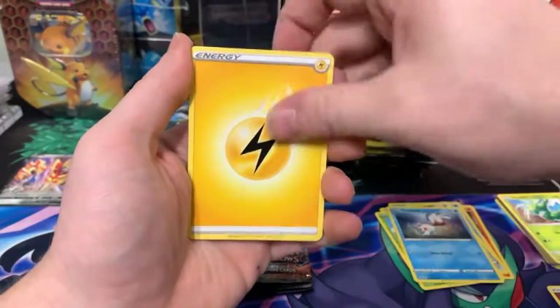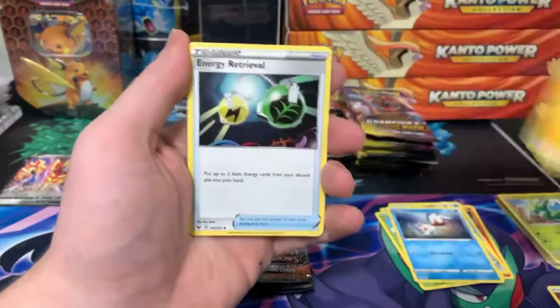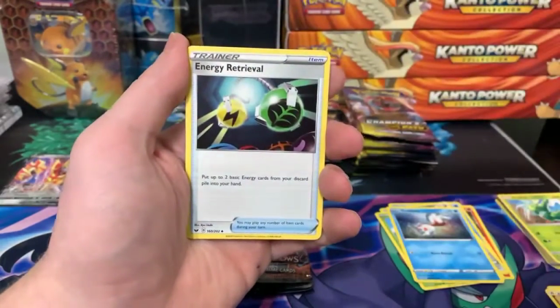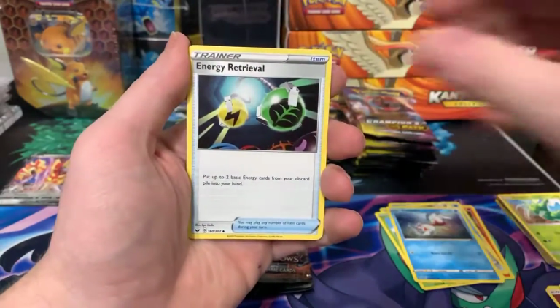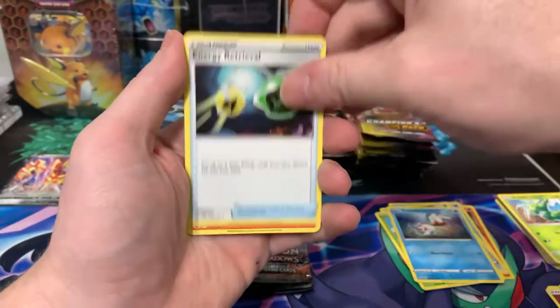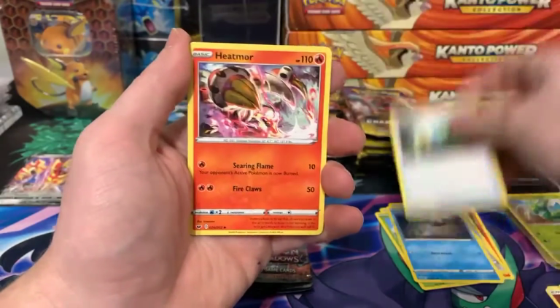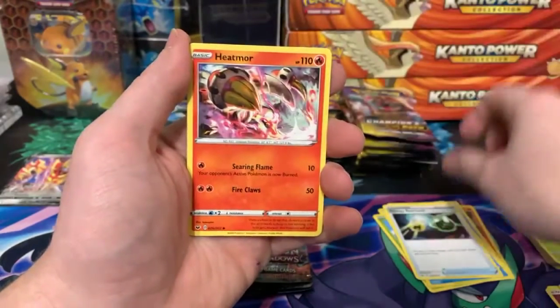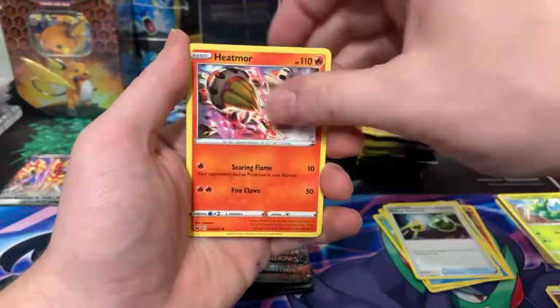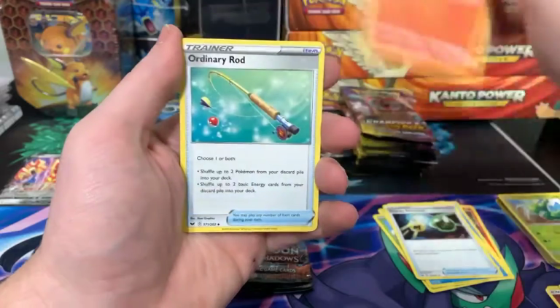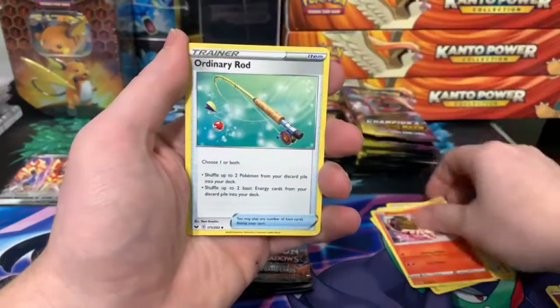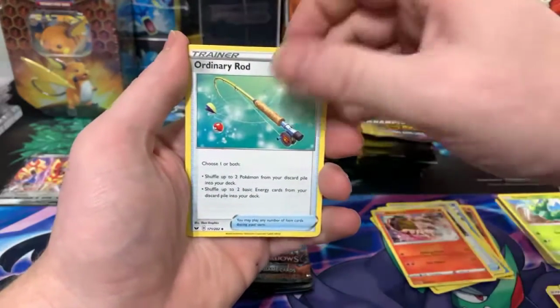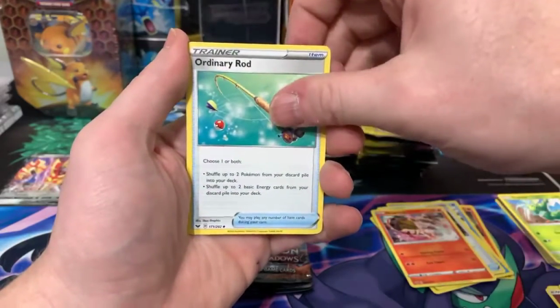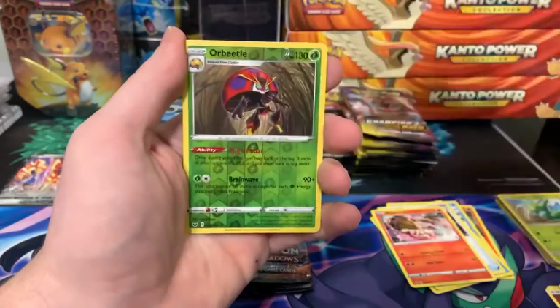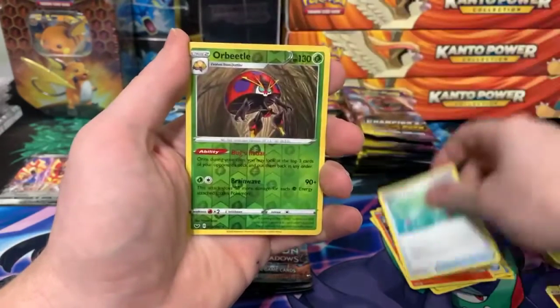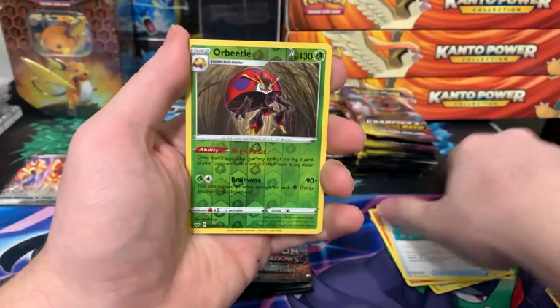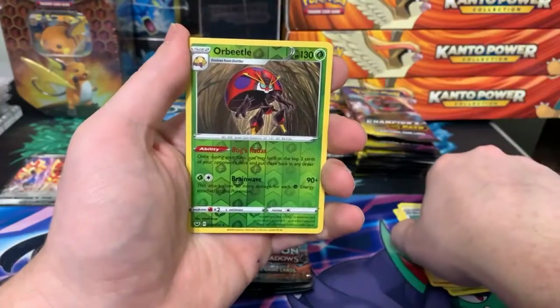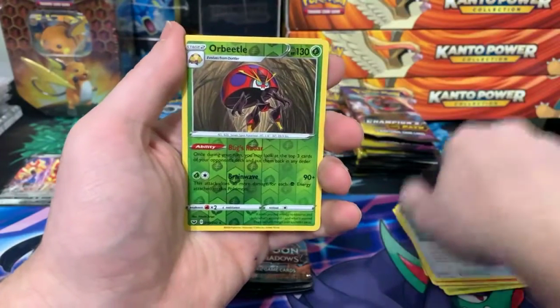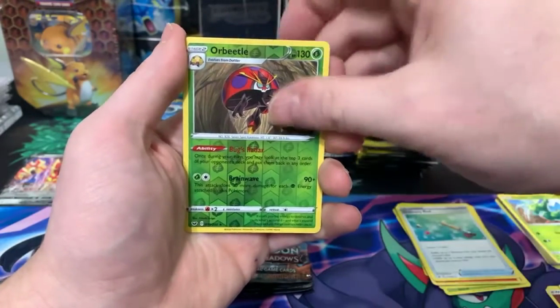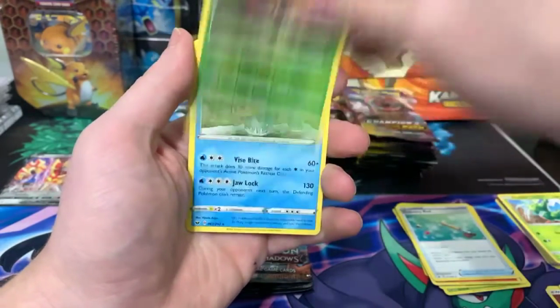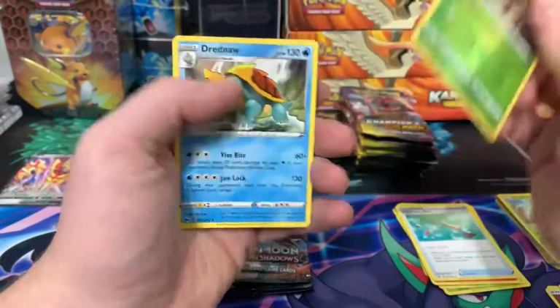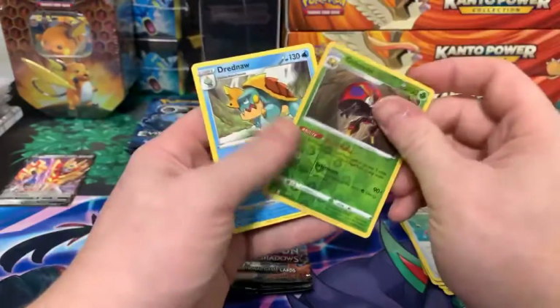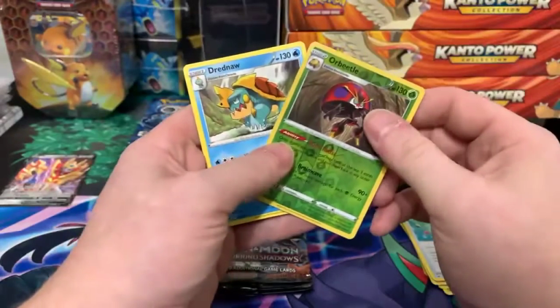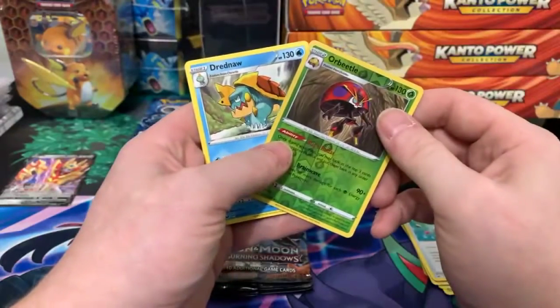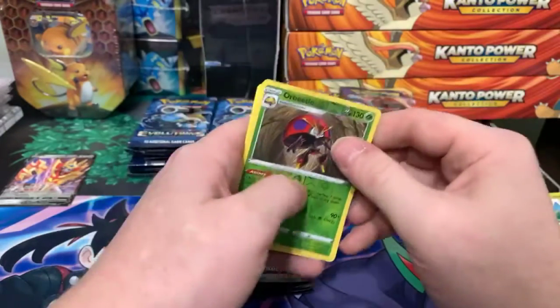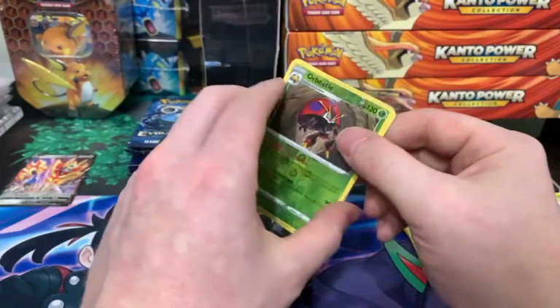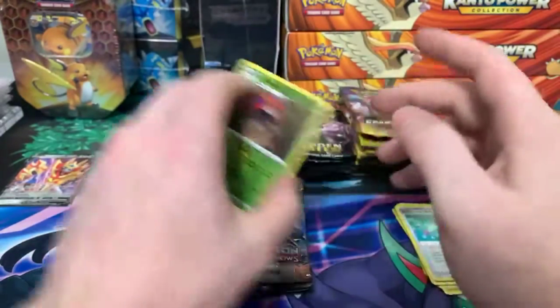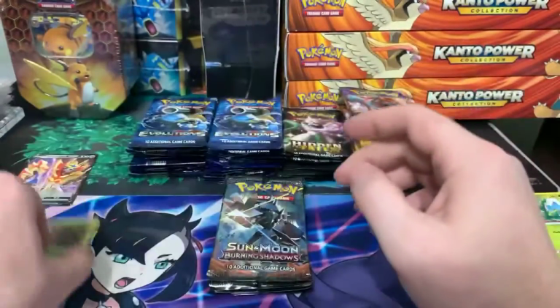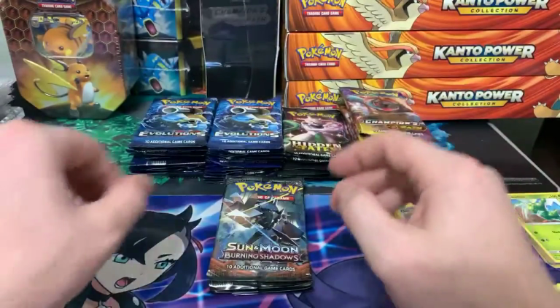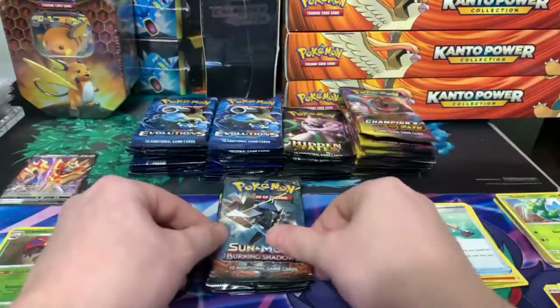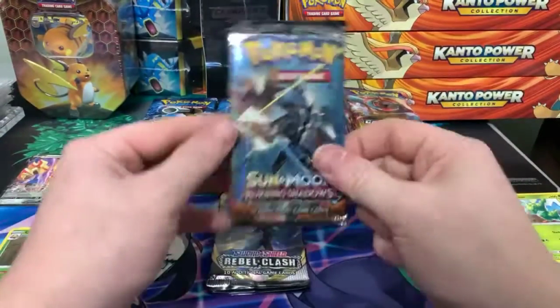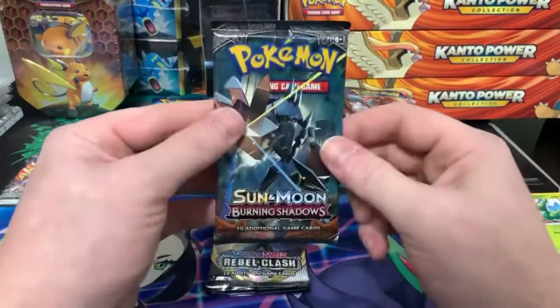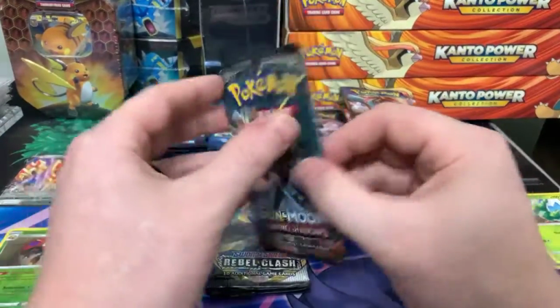Sizzlipede, Snow Maw, Glossifleur, Goldeen, Energy, Energy Retrieval, Heatmor, Ordinary Rod, Orb Beetle, and Dredna — so nothing in that first Sword pack. All right, let's move on to Burning Shadows.